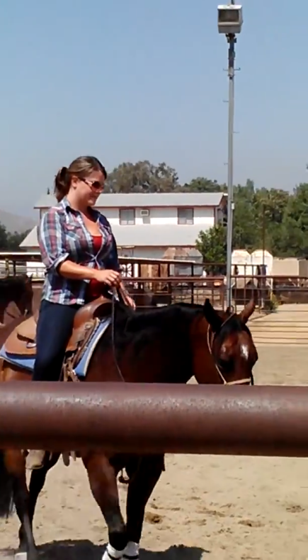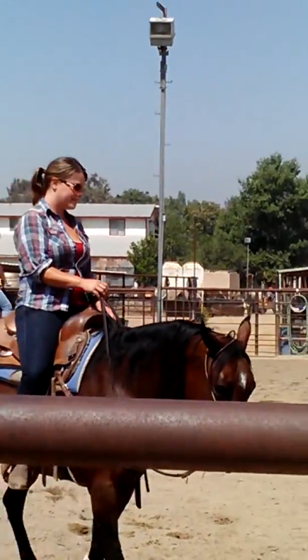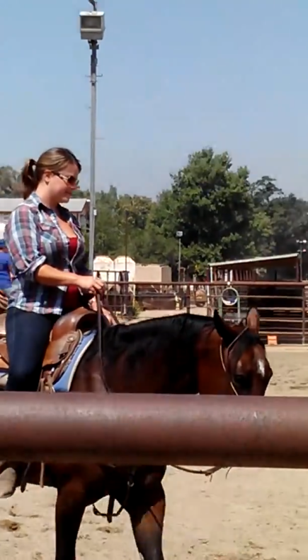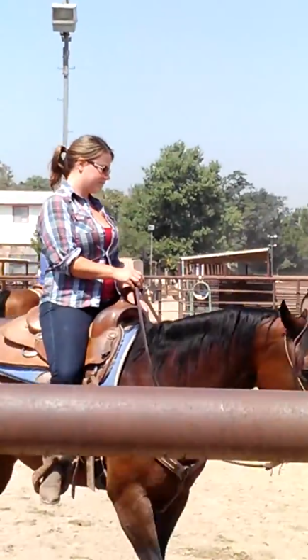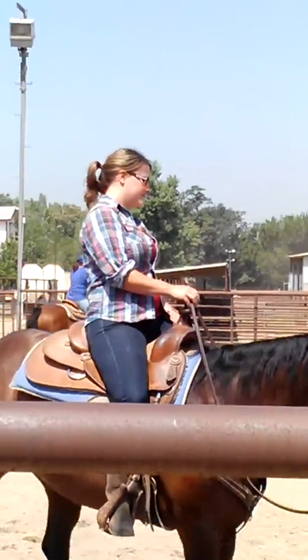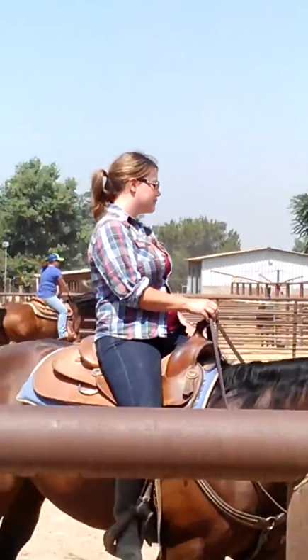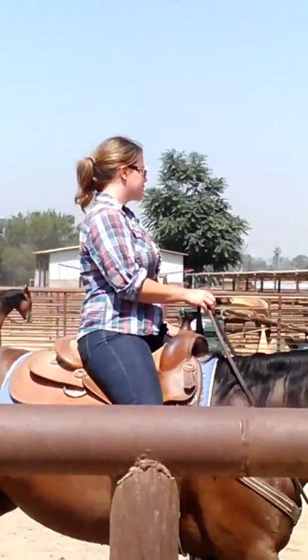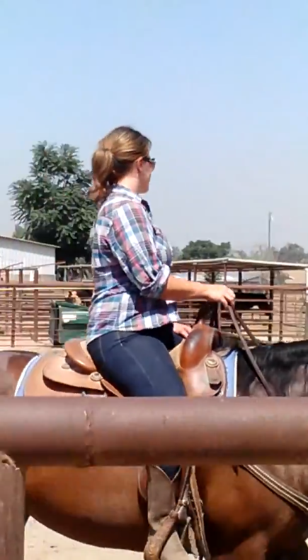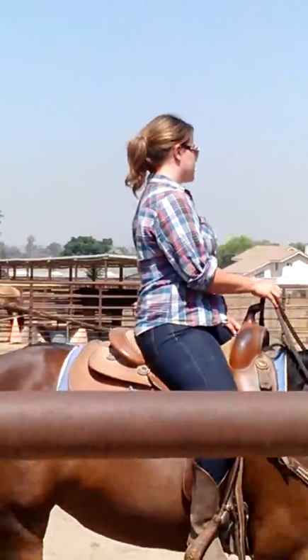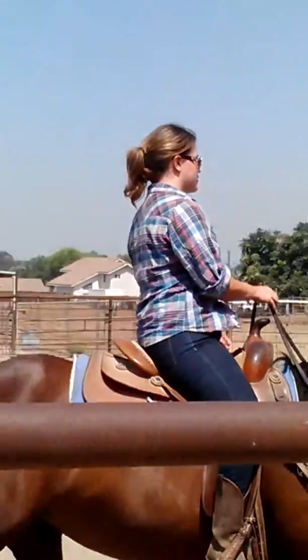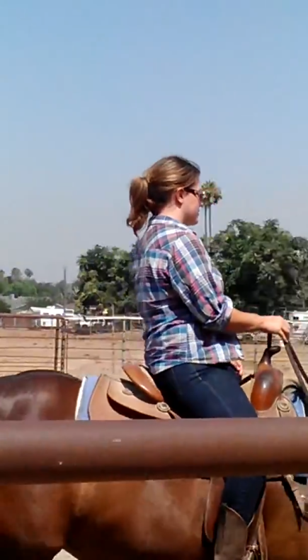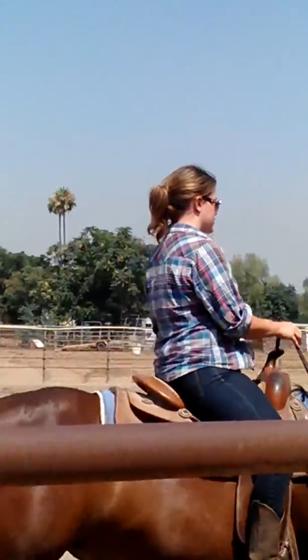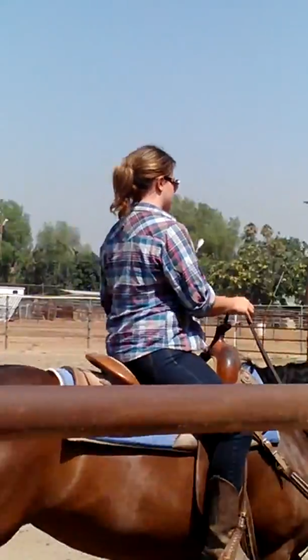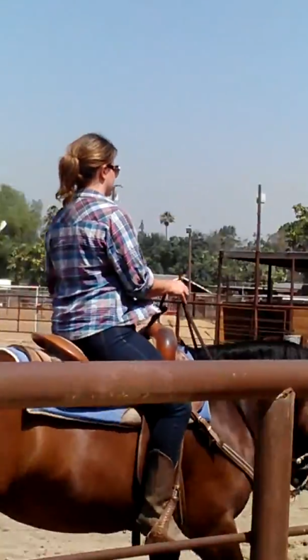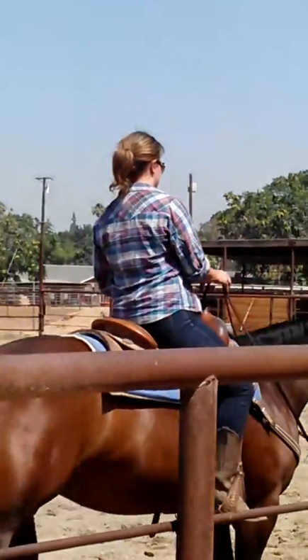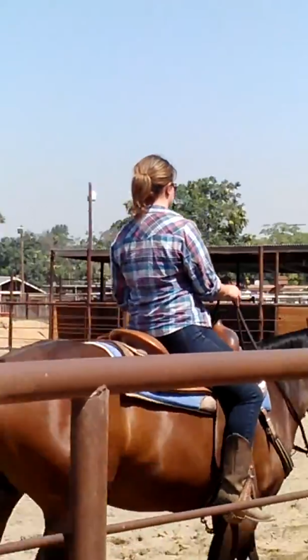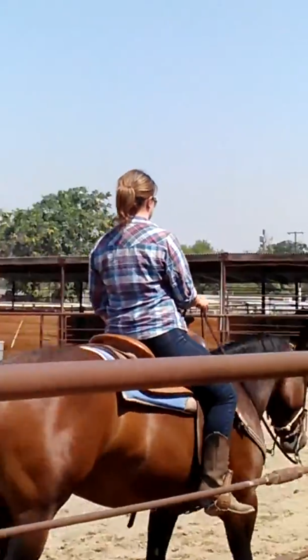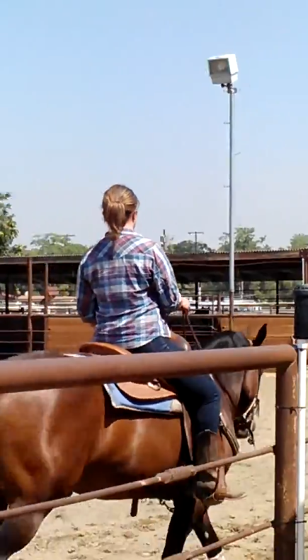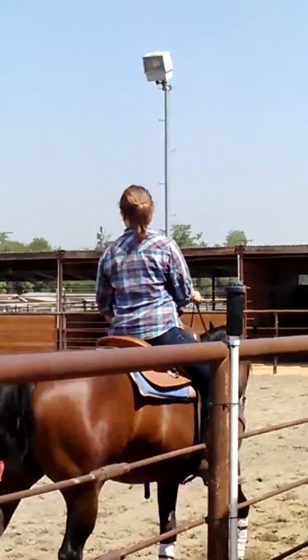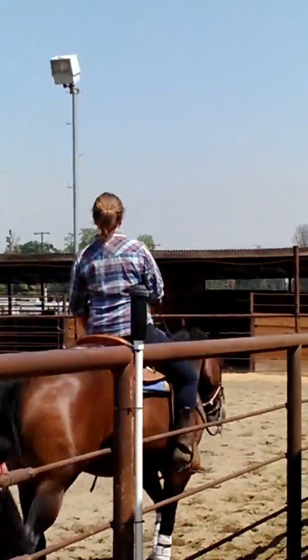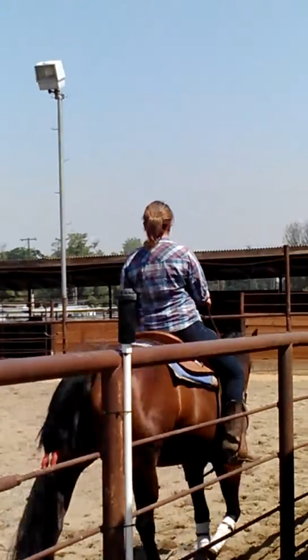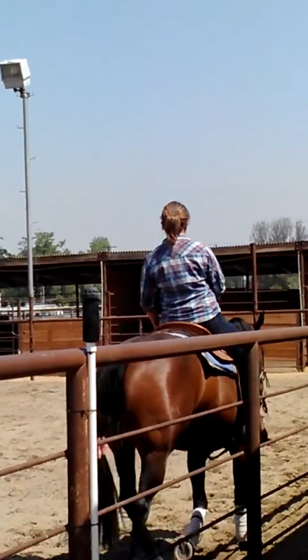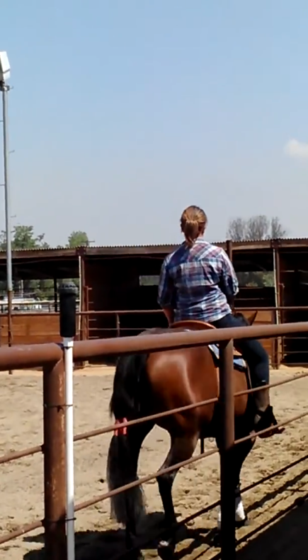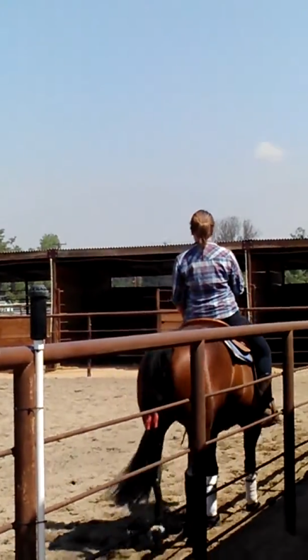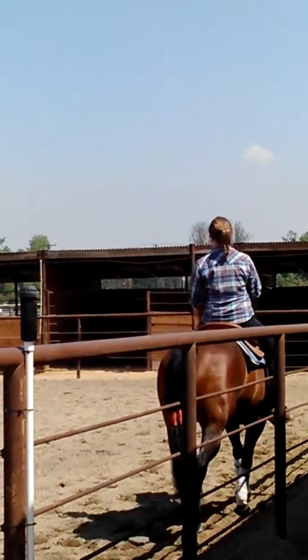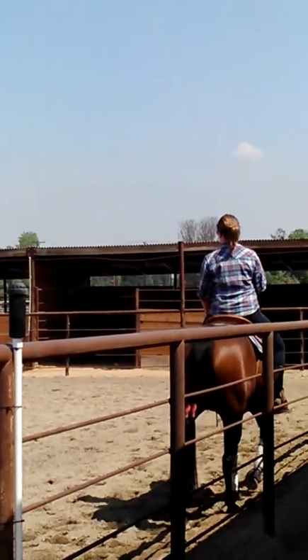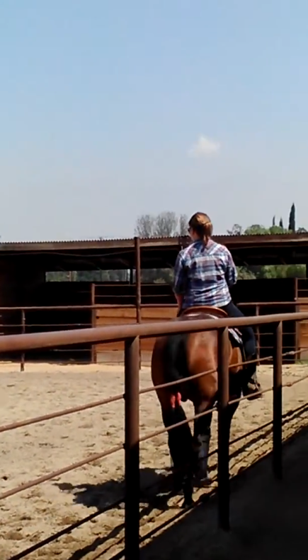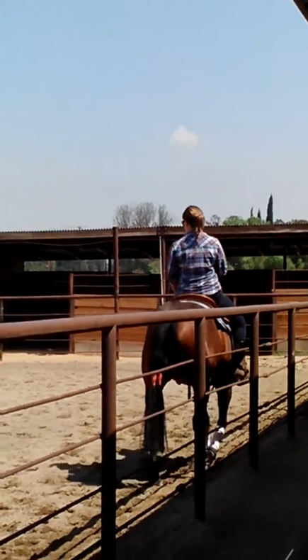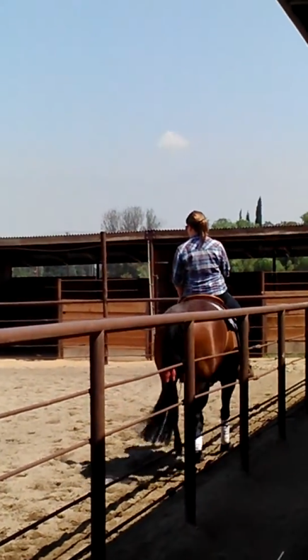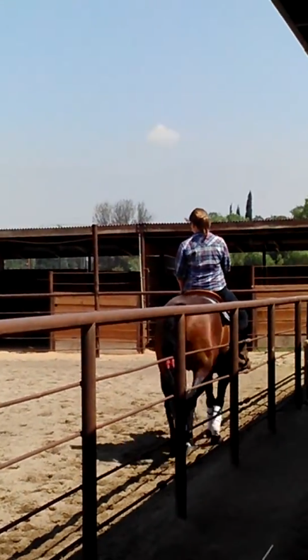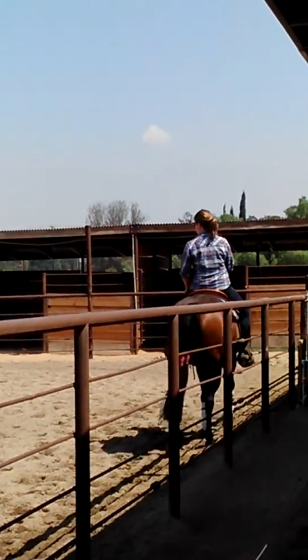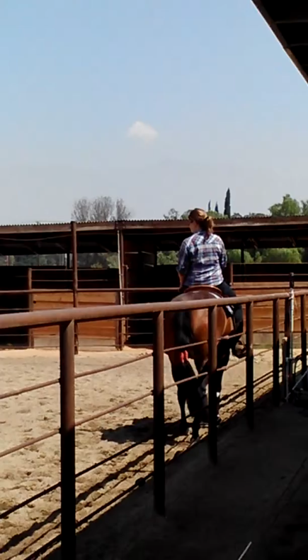Good. Okay, a little more pace. Don't get fidgety with your hand. Just hold that, pick up that outside rein. Make your circle big. Come all the way out here.